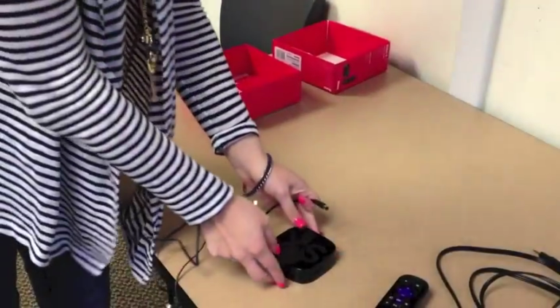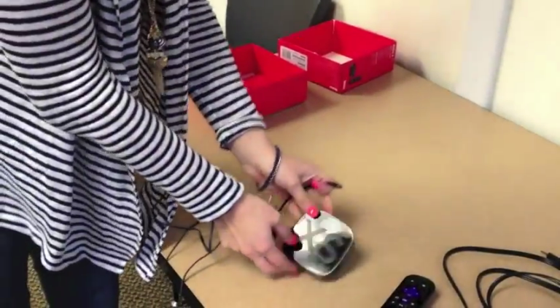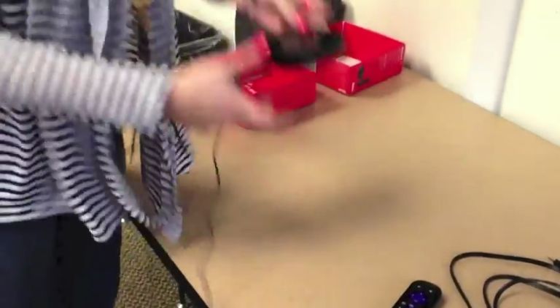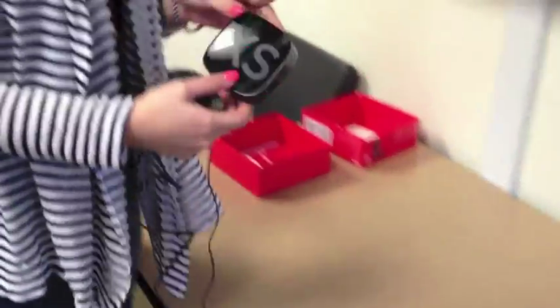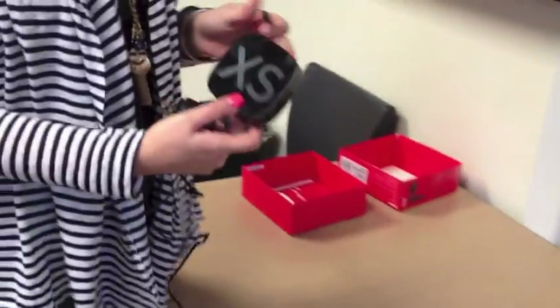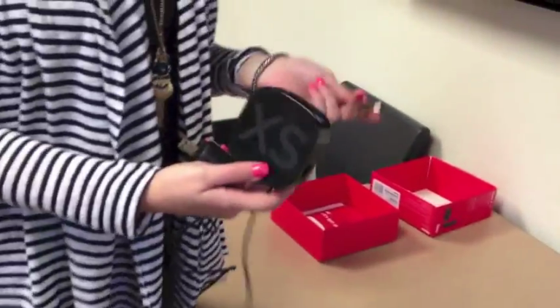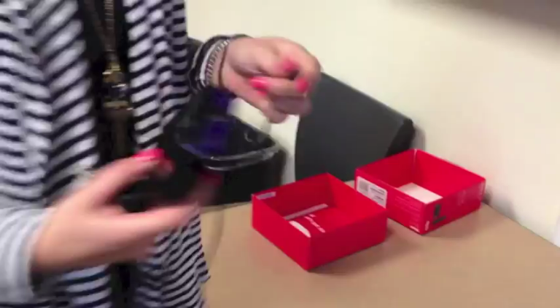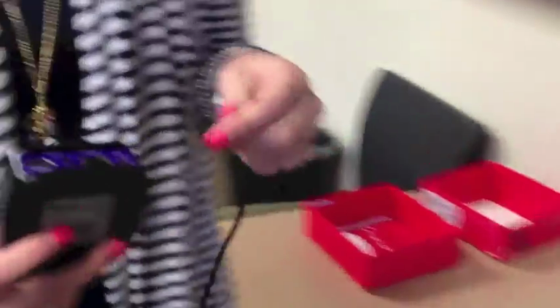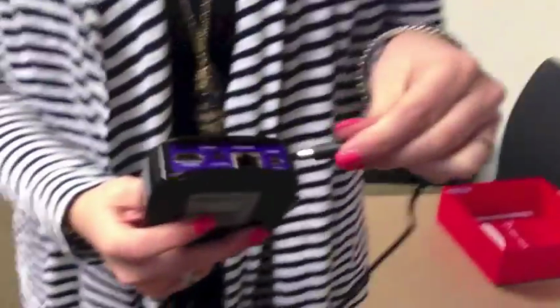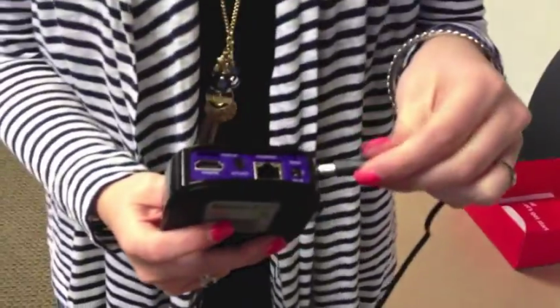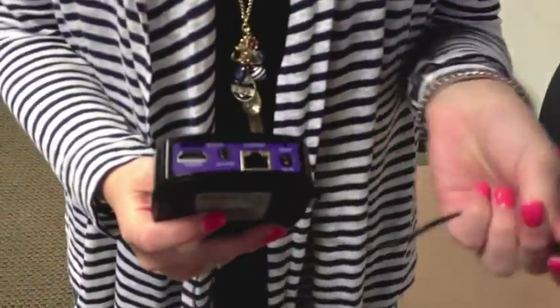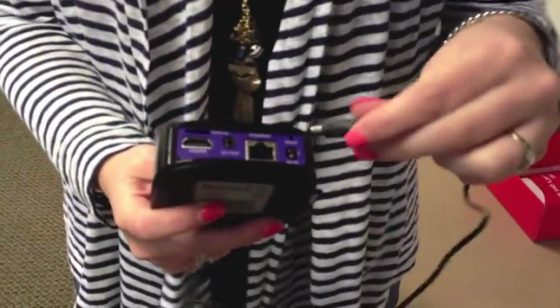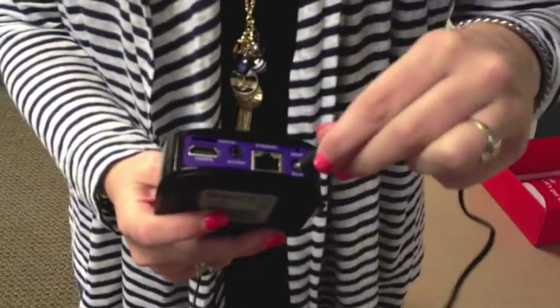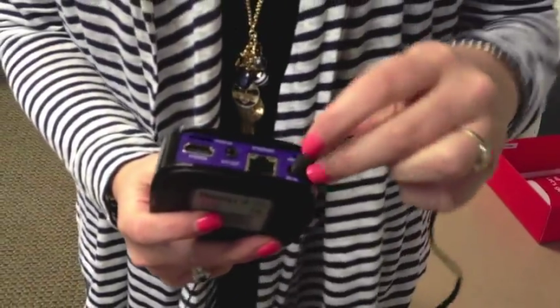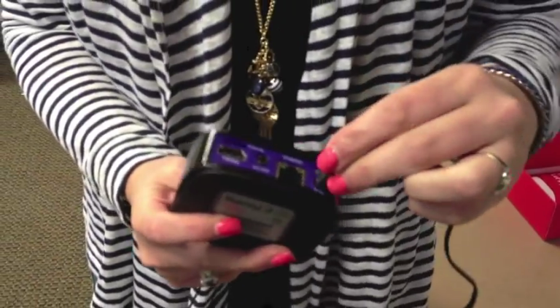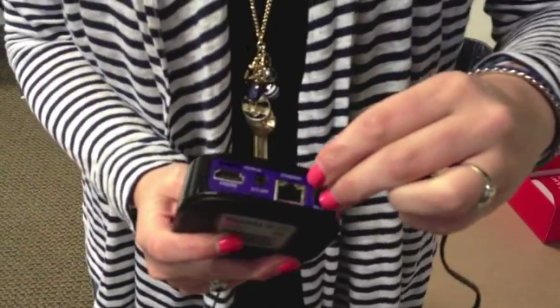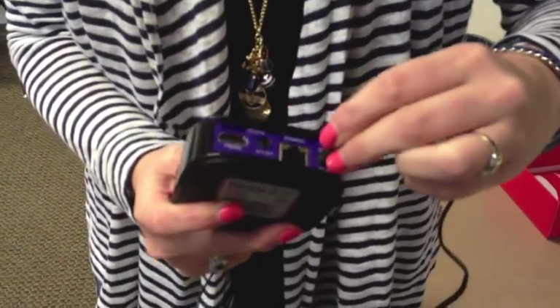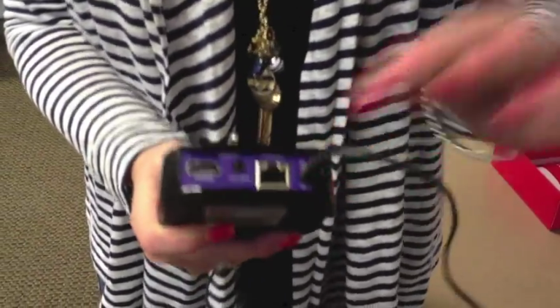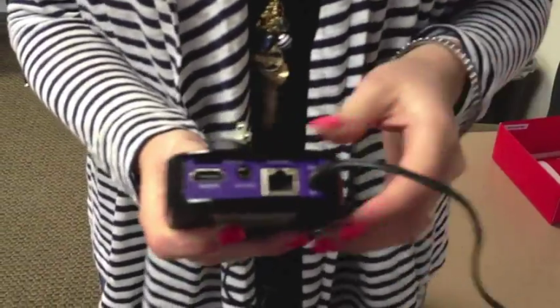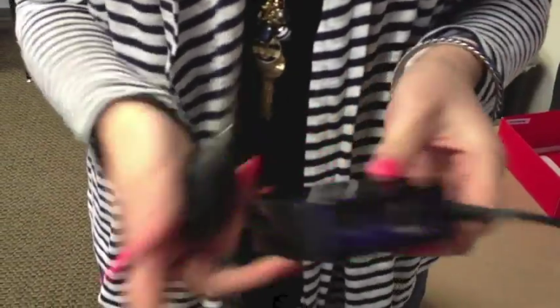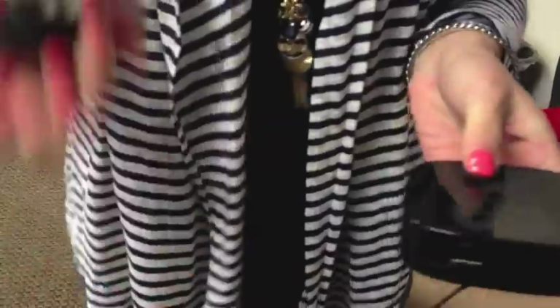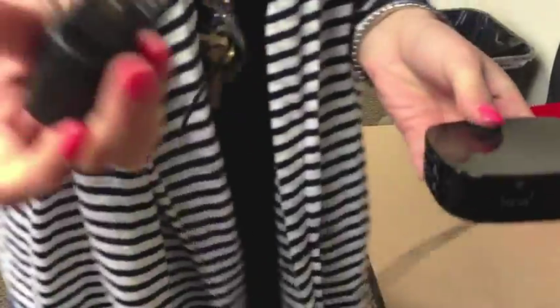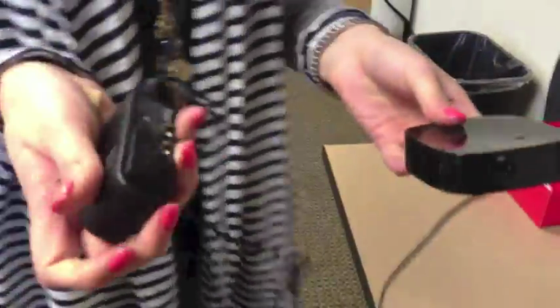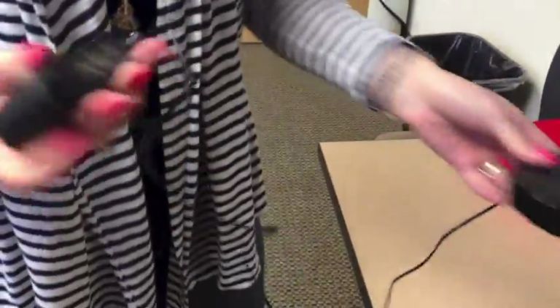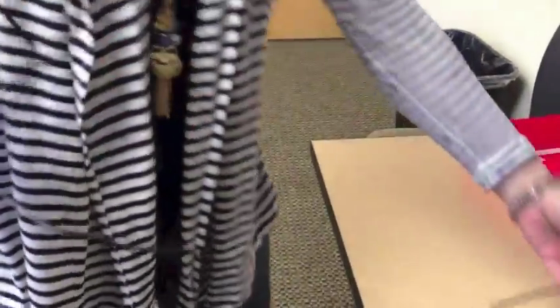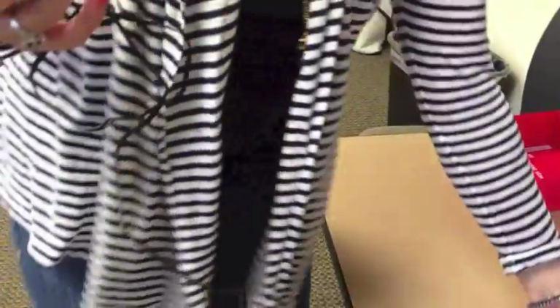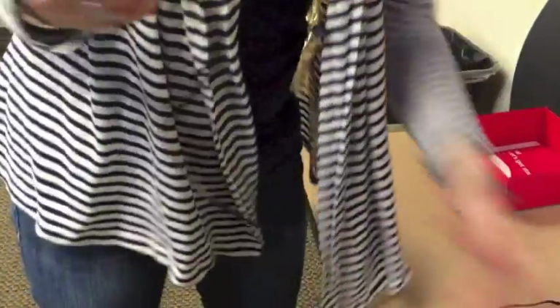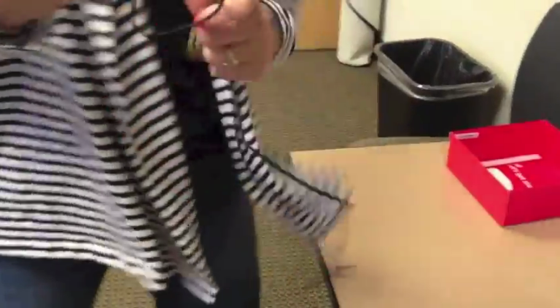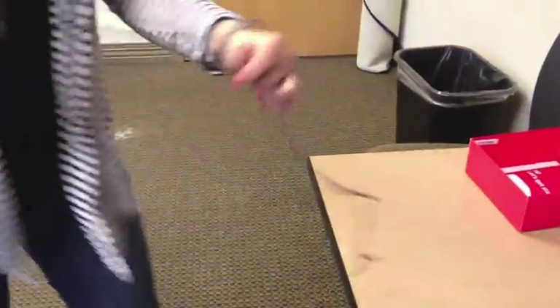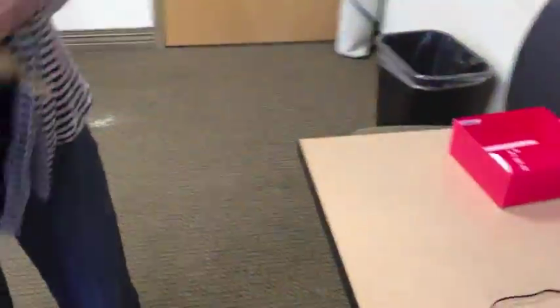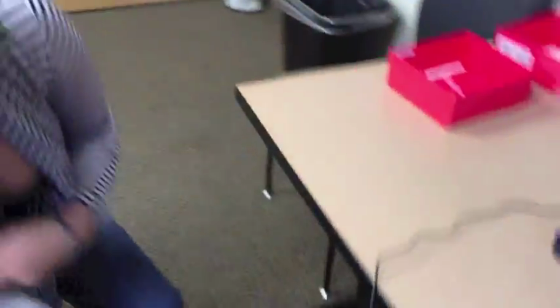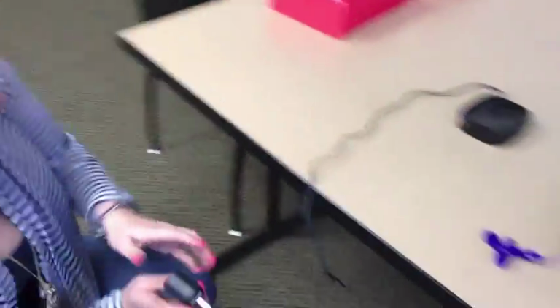Hook up your Roku box. You are going to plug the AC adapter into the plug right there, and then plug the other part into your wall.